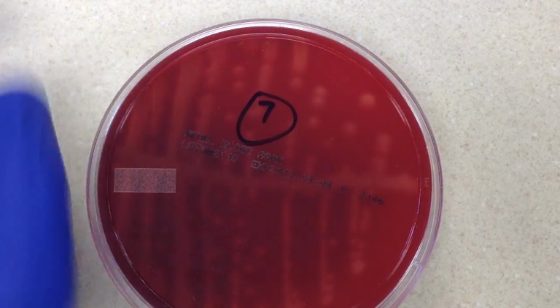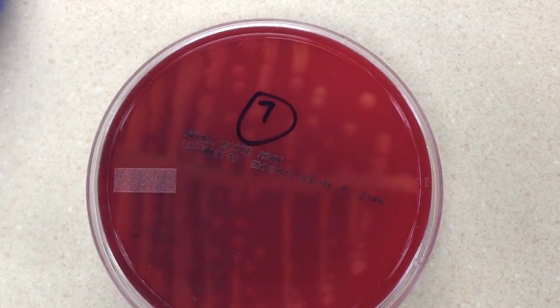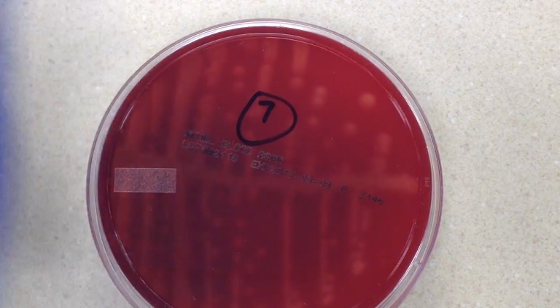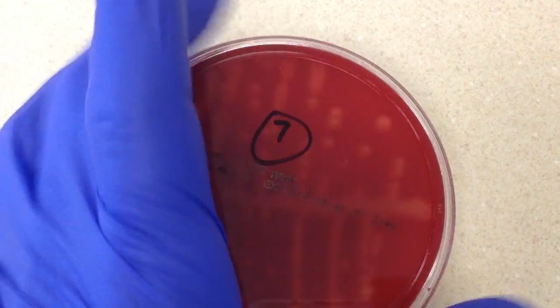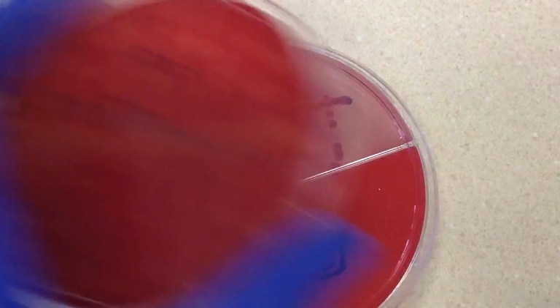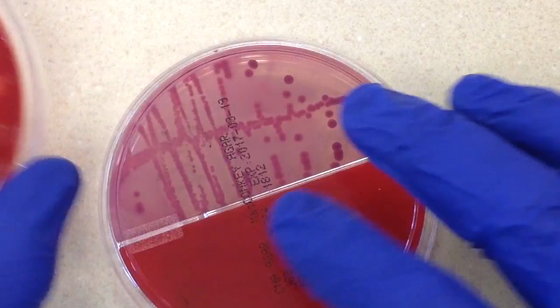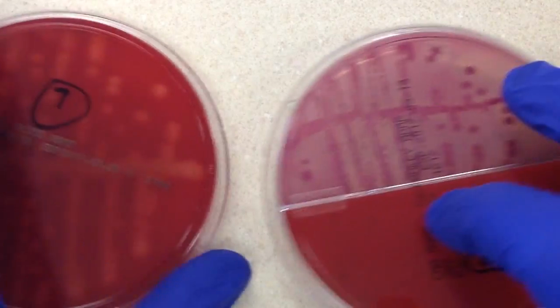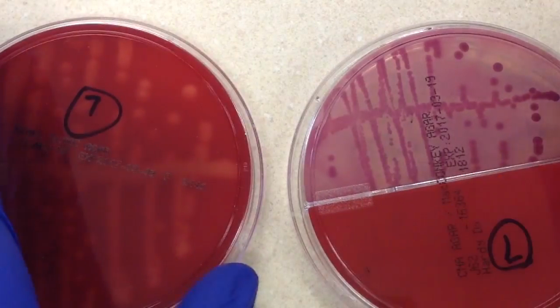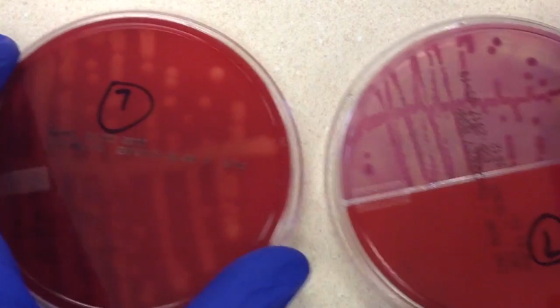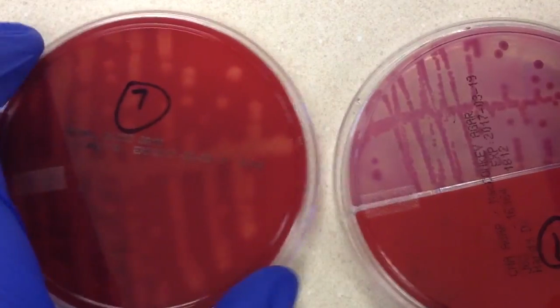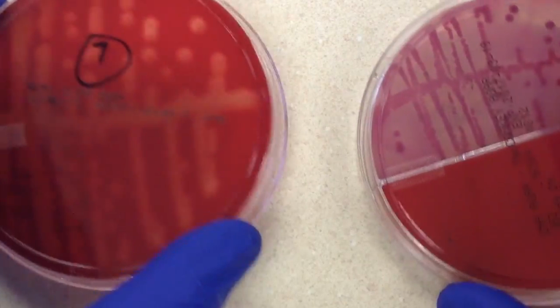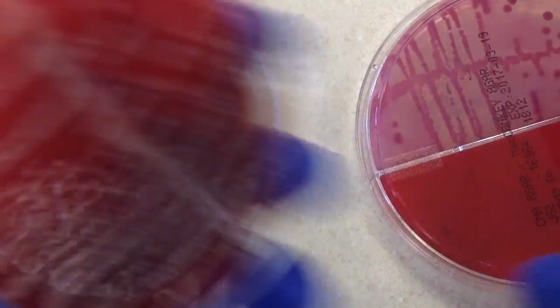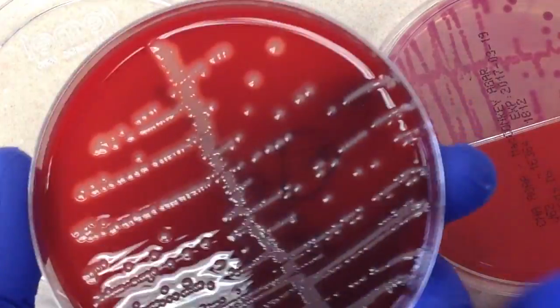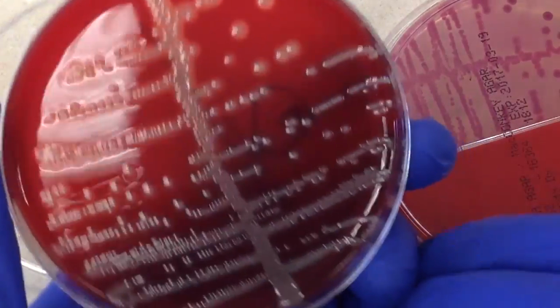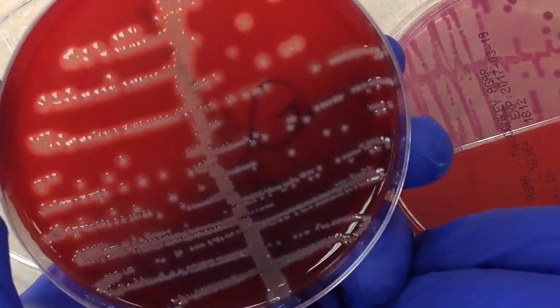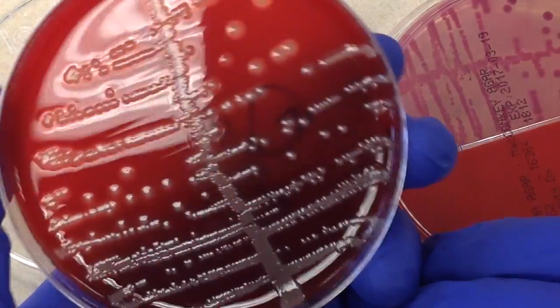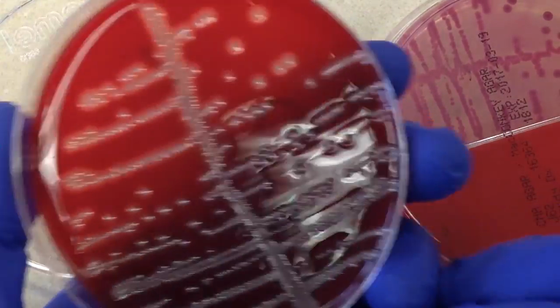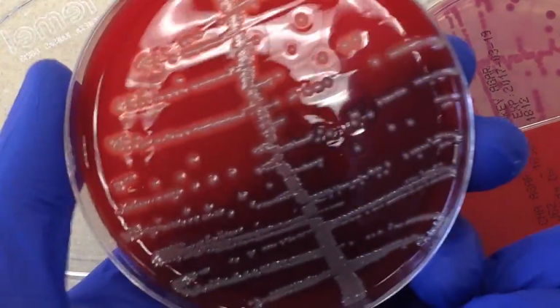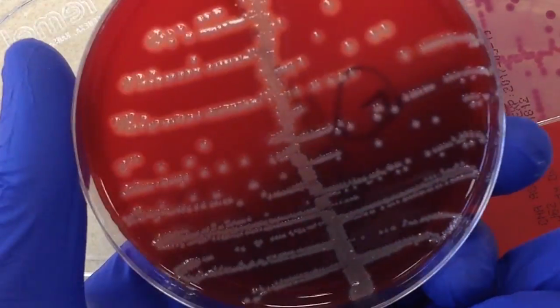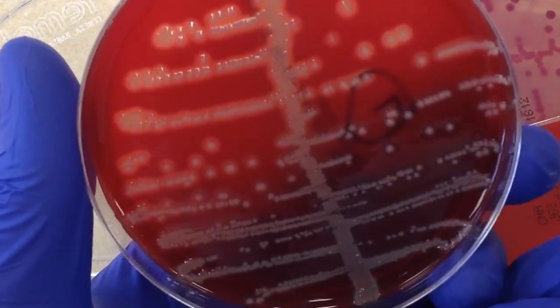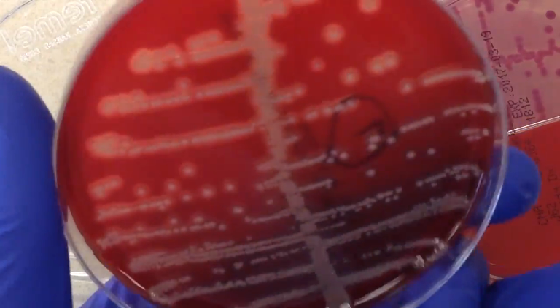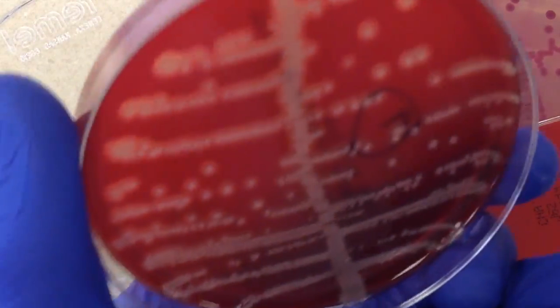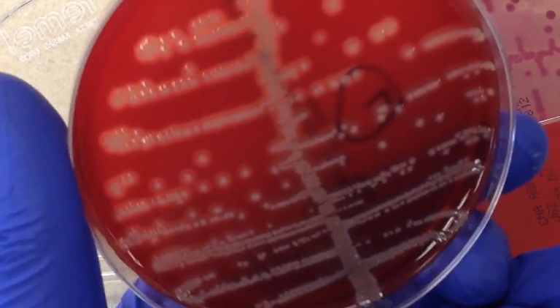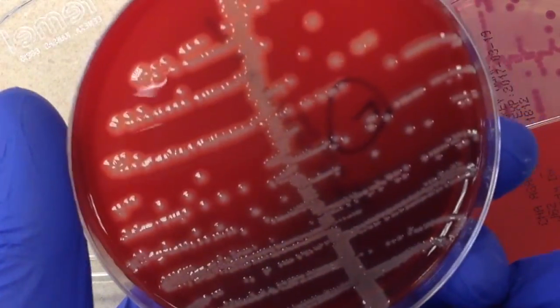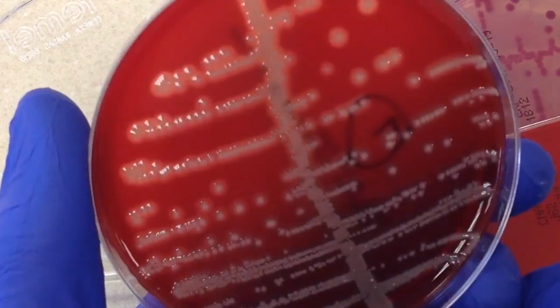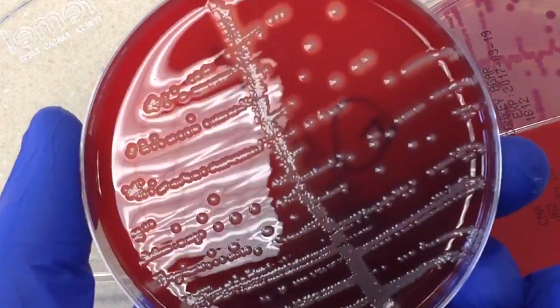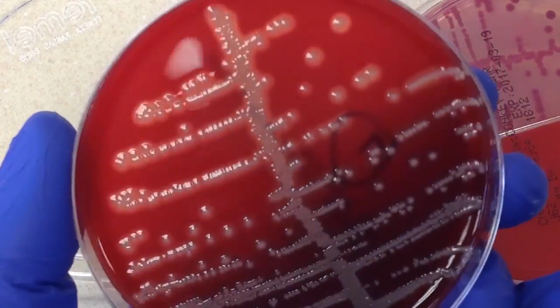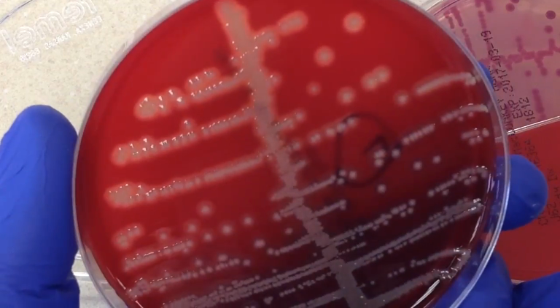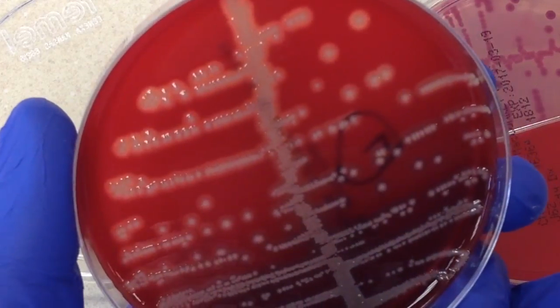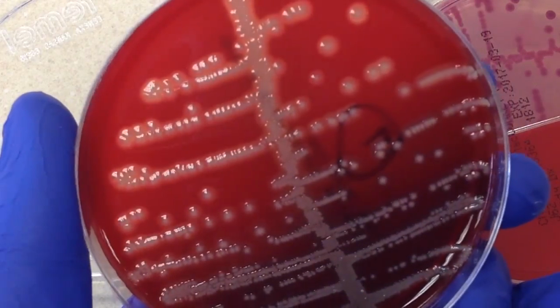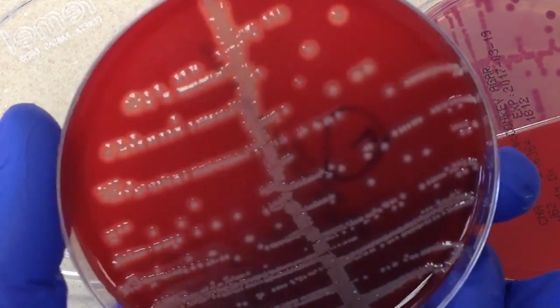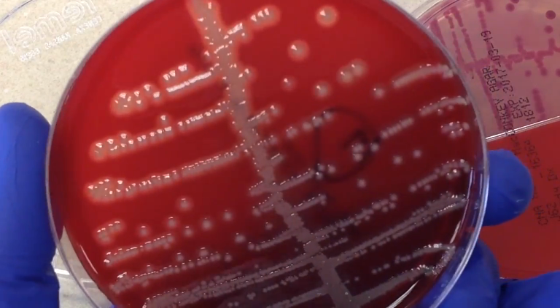Our next urine culture here — let's go ahead and take a look at our sheep blood plate. Now, you can see it on this one: there's beta hemolysis around these colonies.